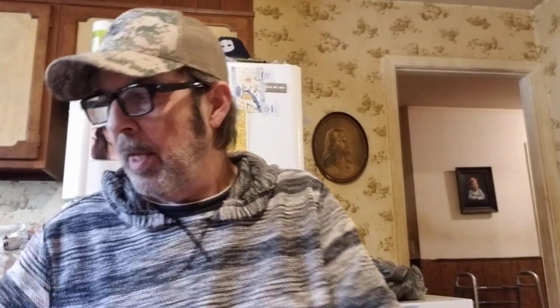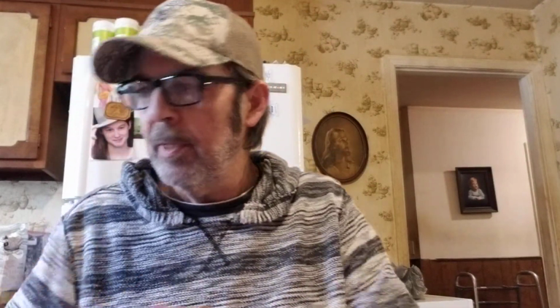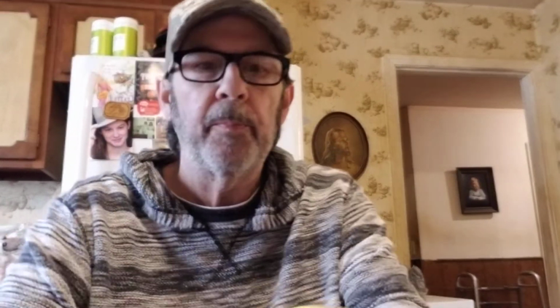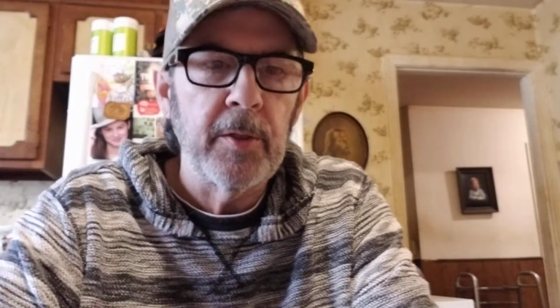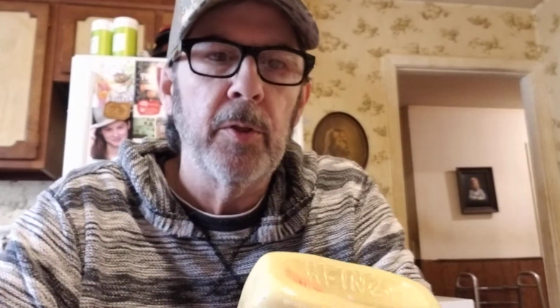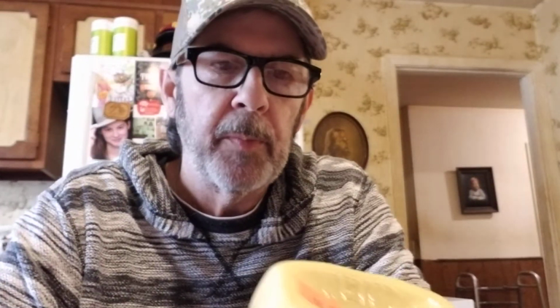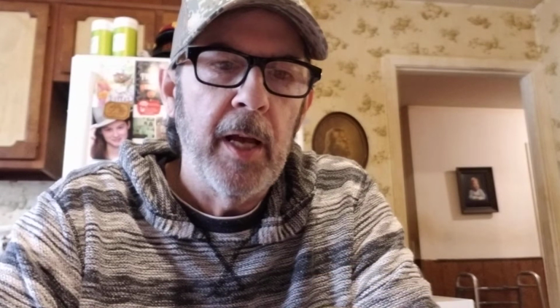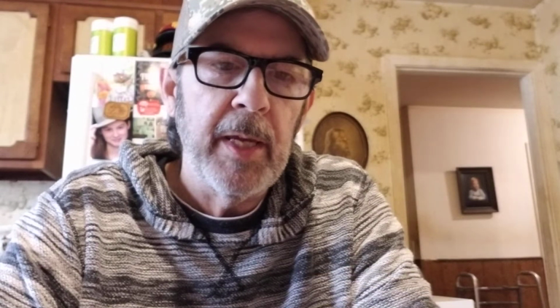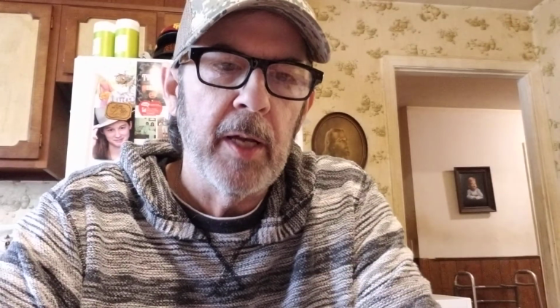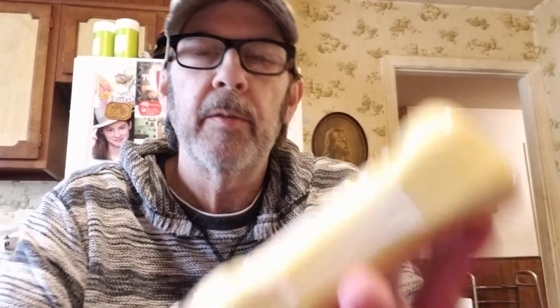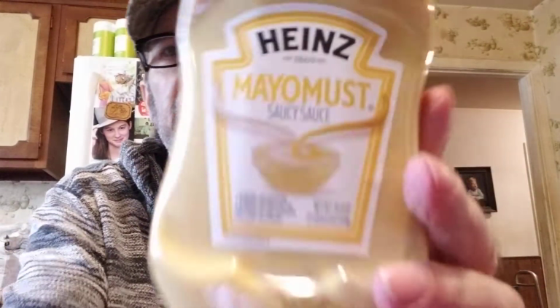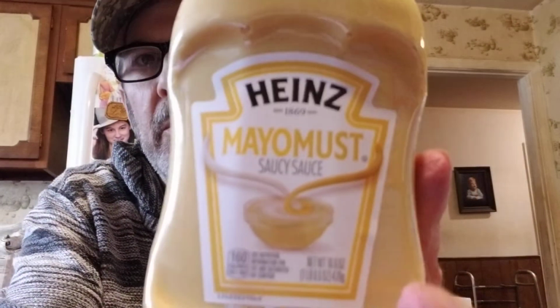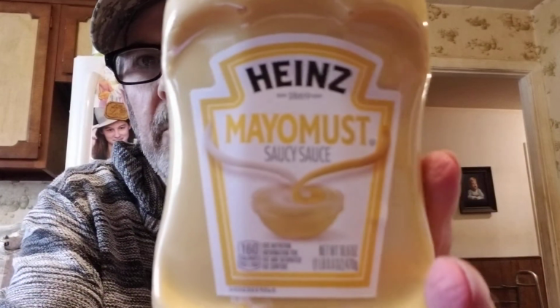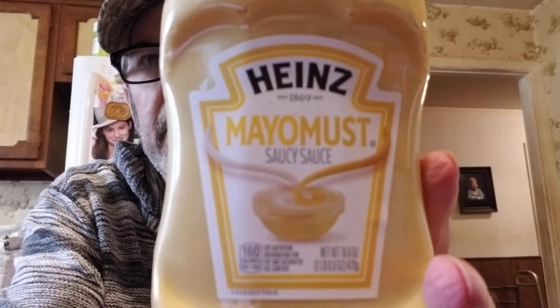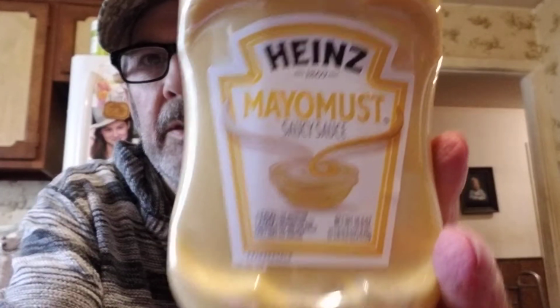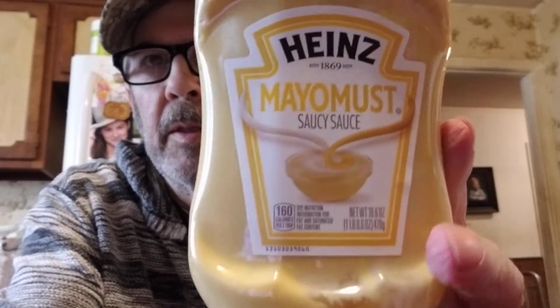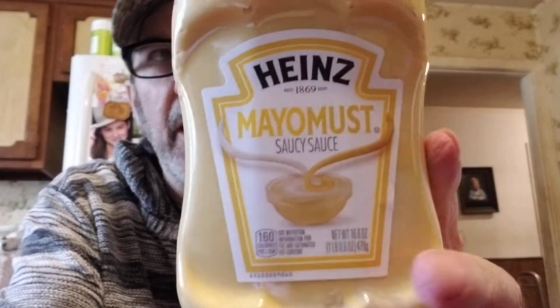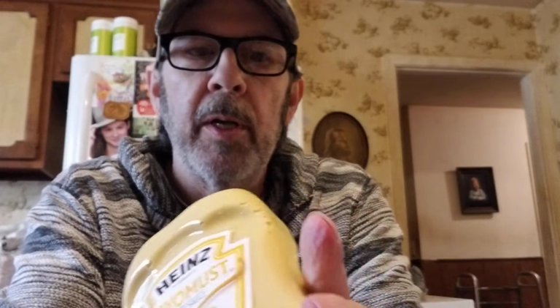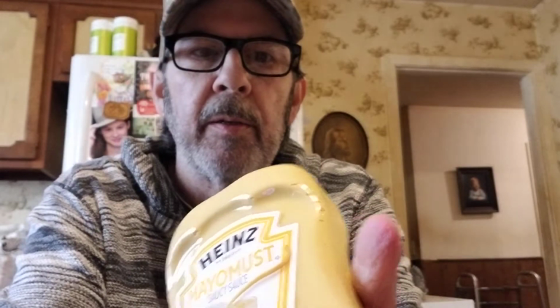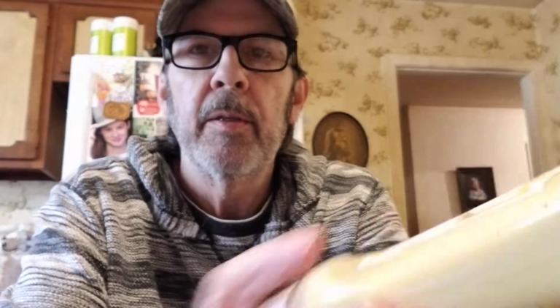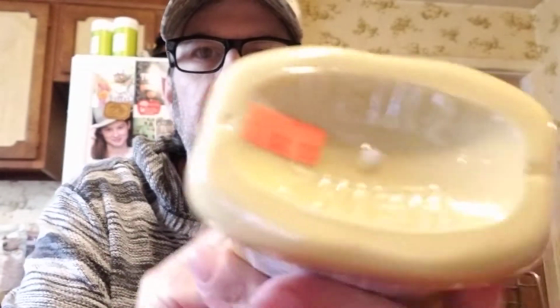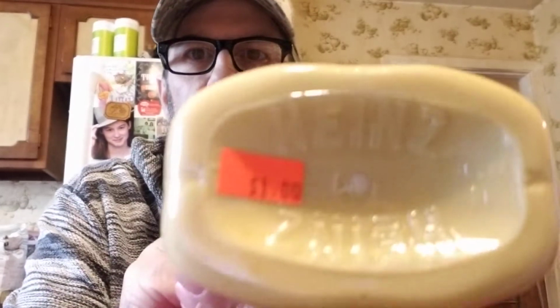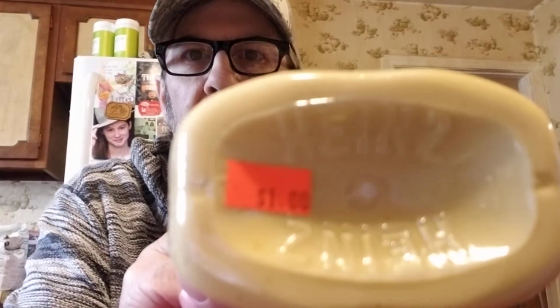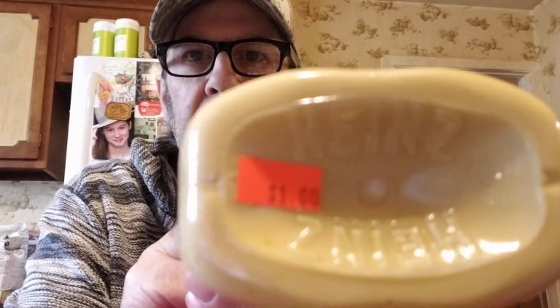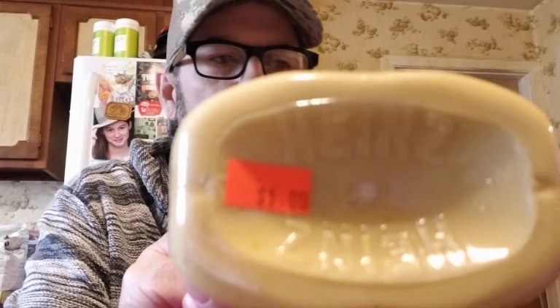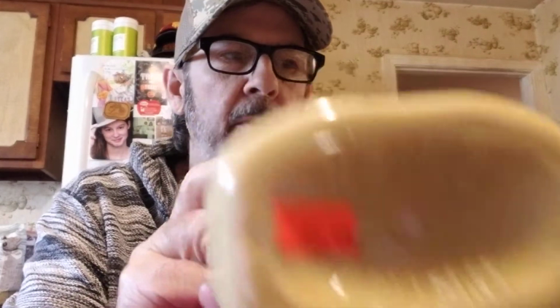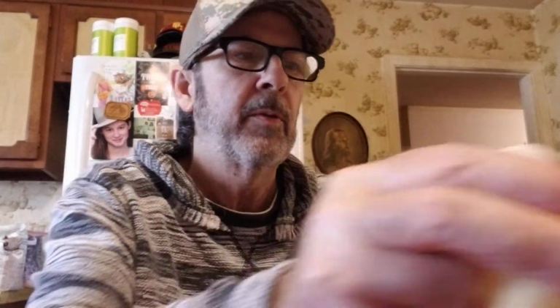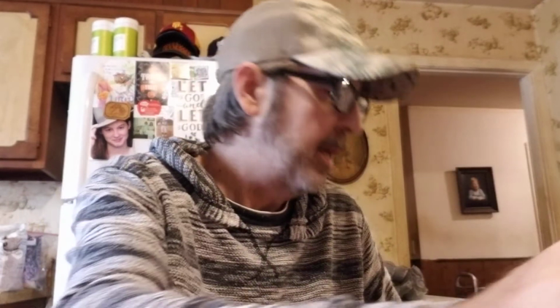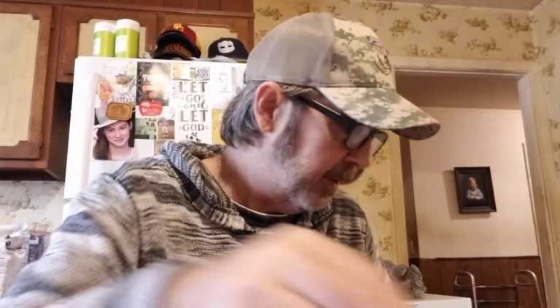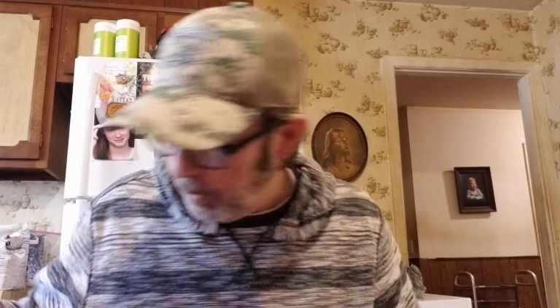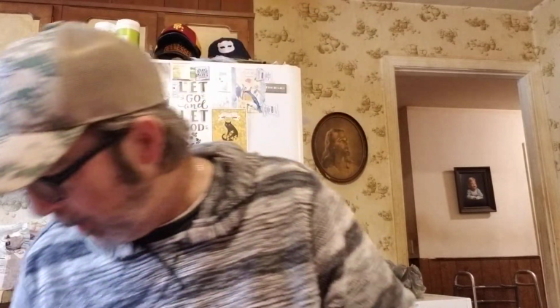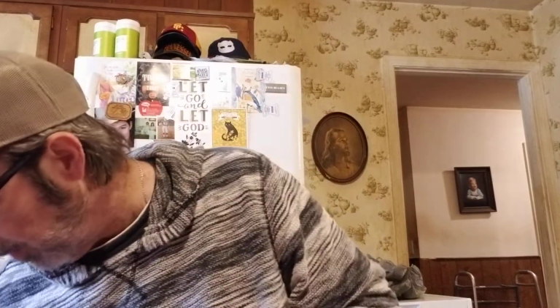They had this new Heinz Mayo-Mustard — mayo and mustard mixed — for a dollar. I guarantee you'd pay about three bucks at Kroger right now.